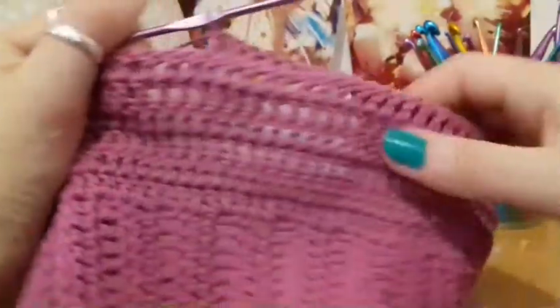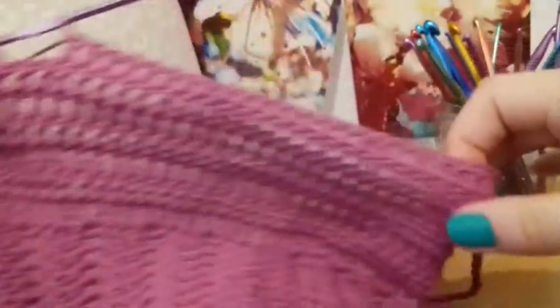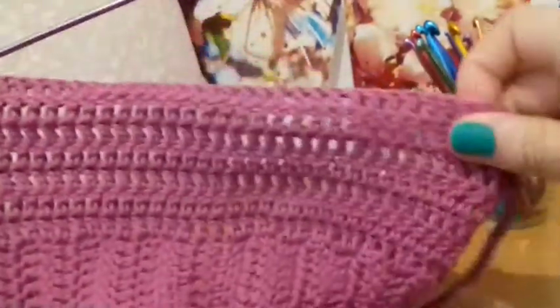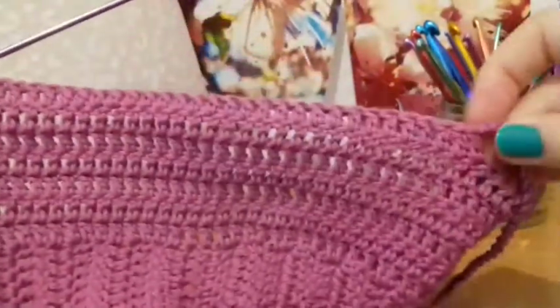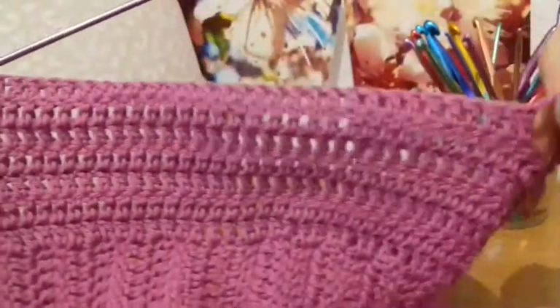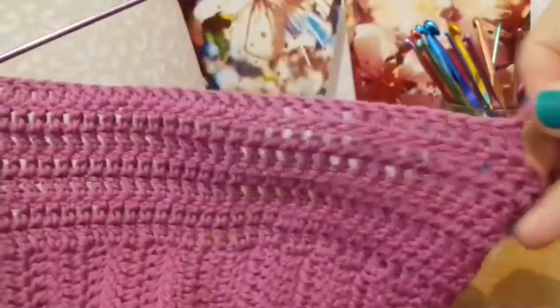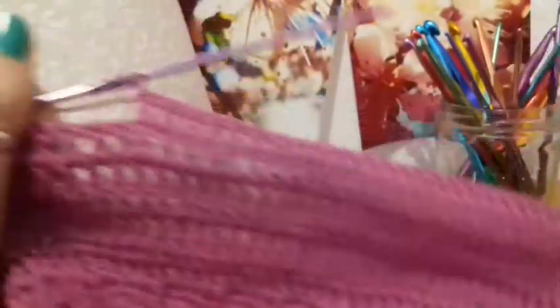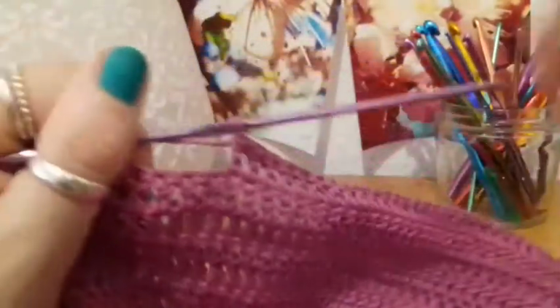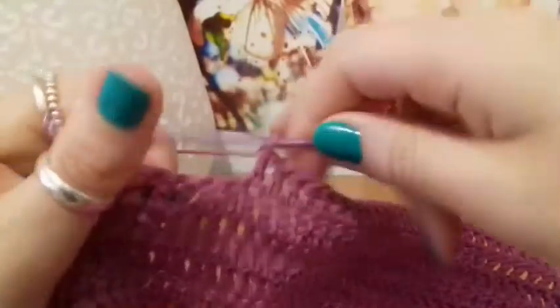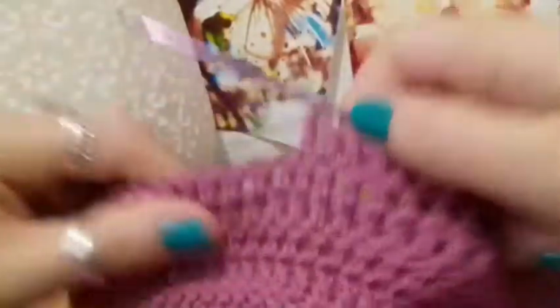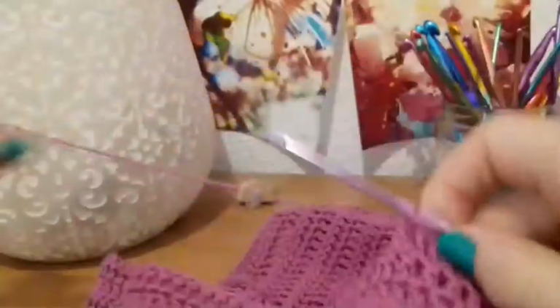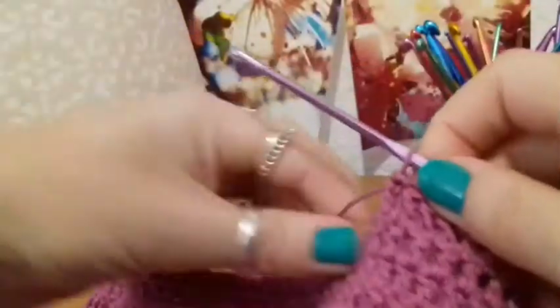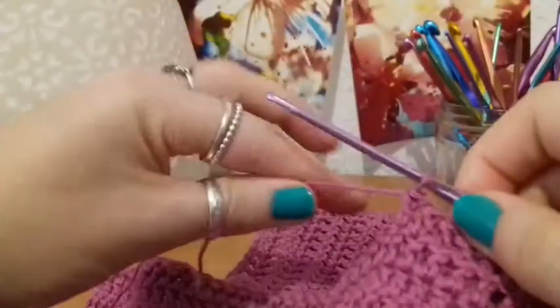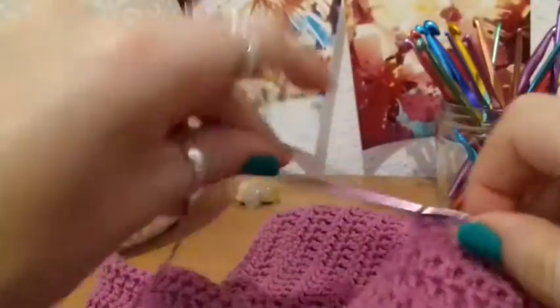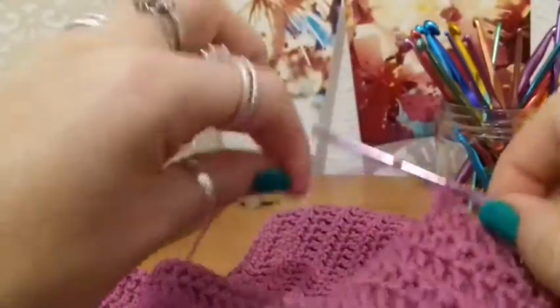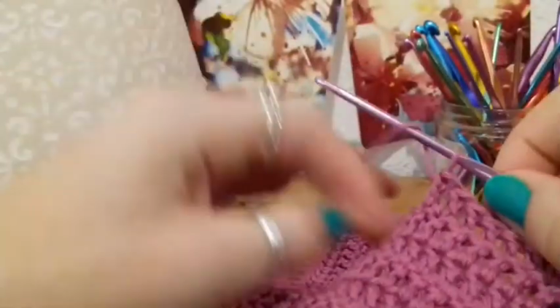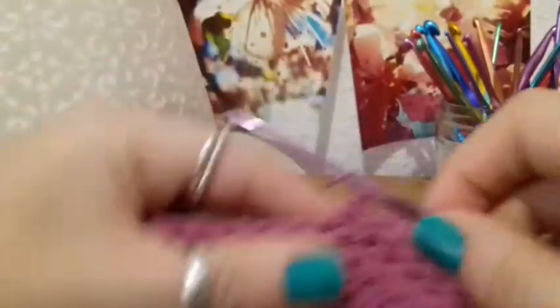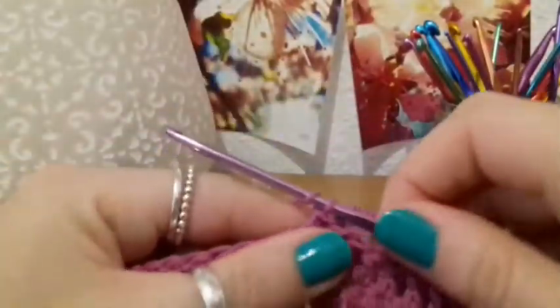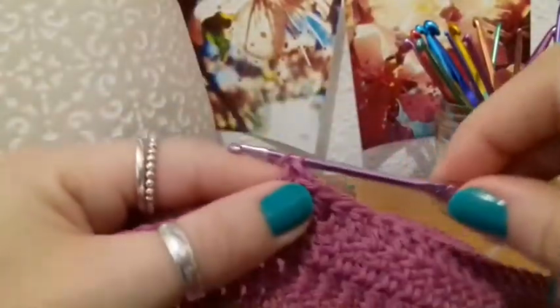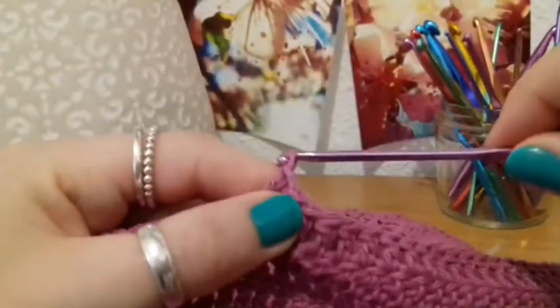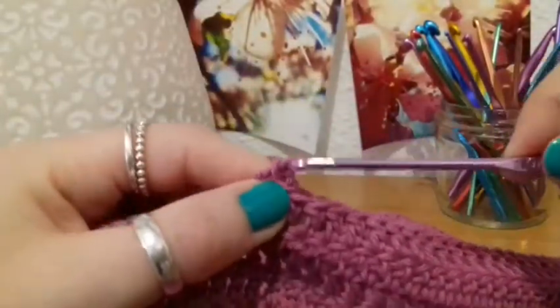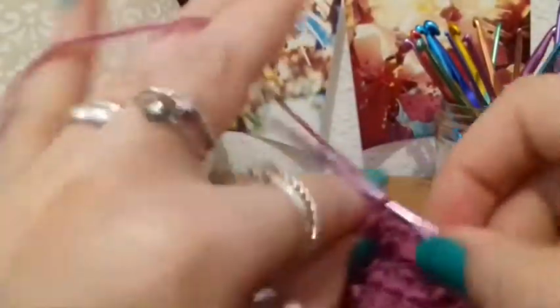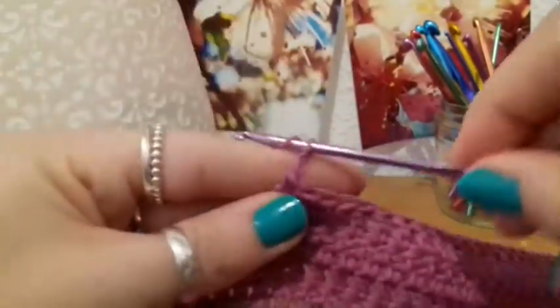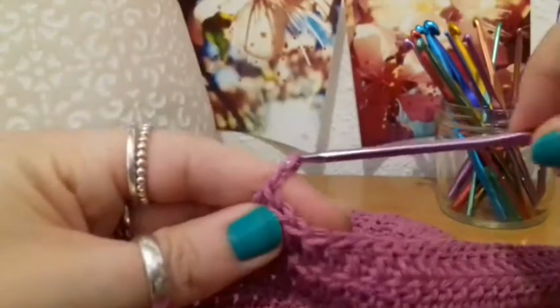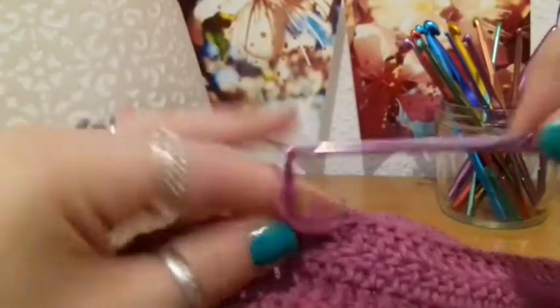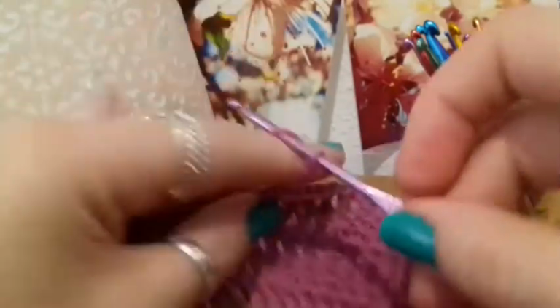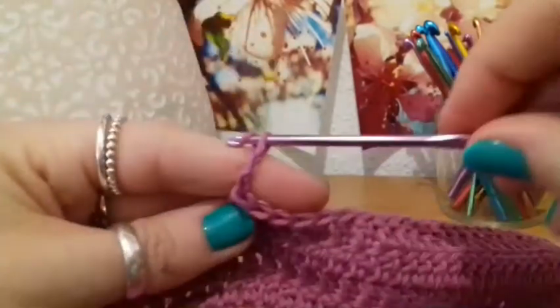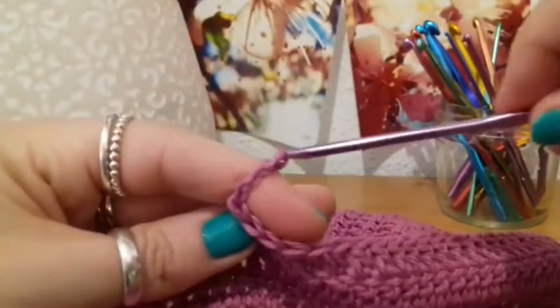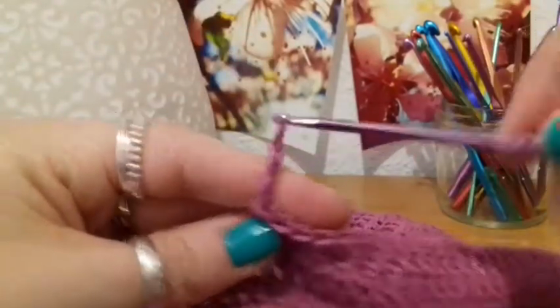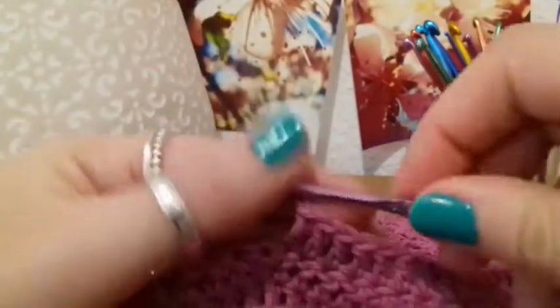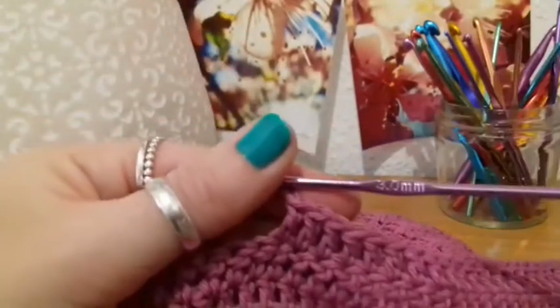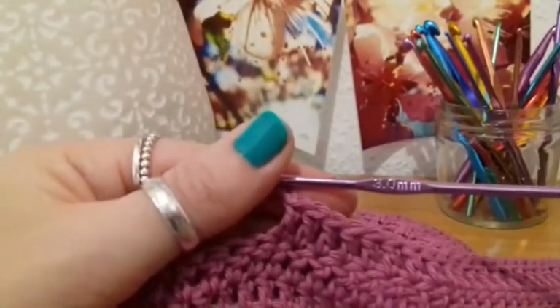Now that I've put in those 30 double crochets, I'm going to chain 35 — so 1, 2, 3 — chain 35.